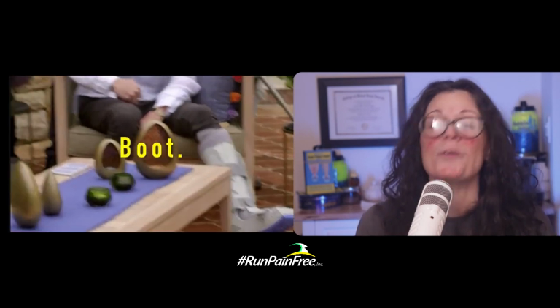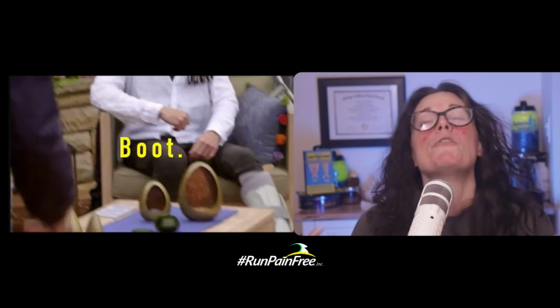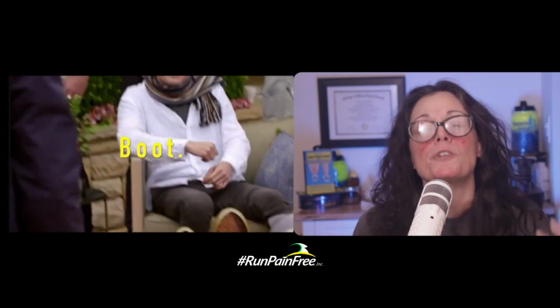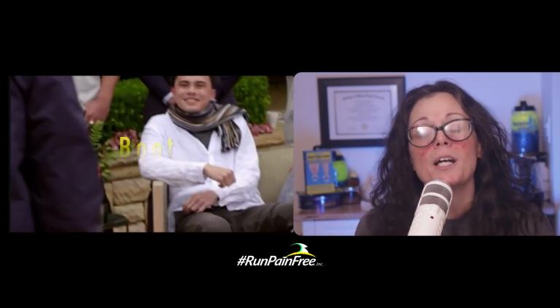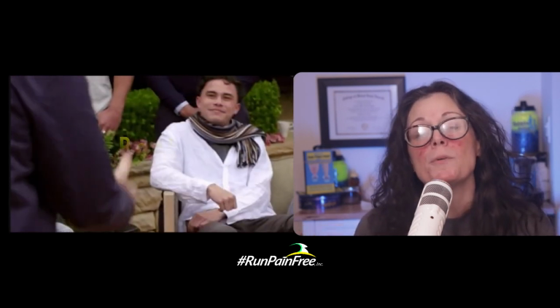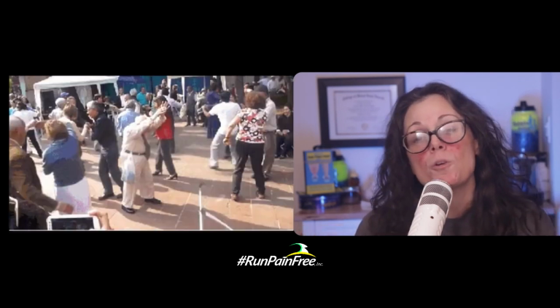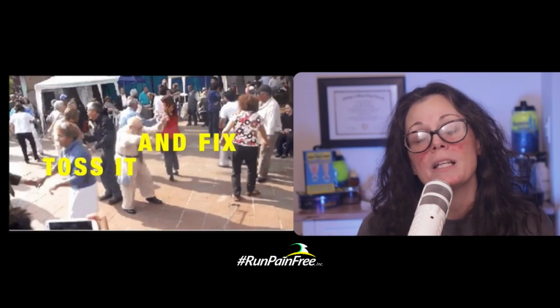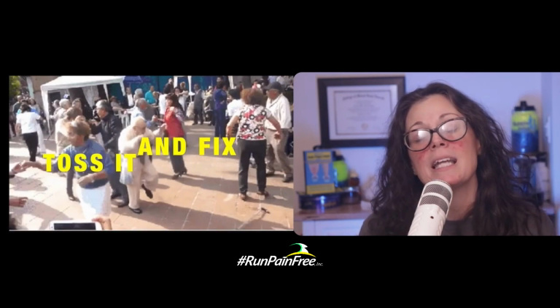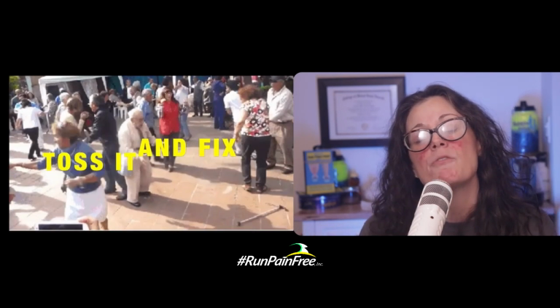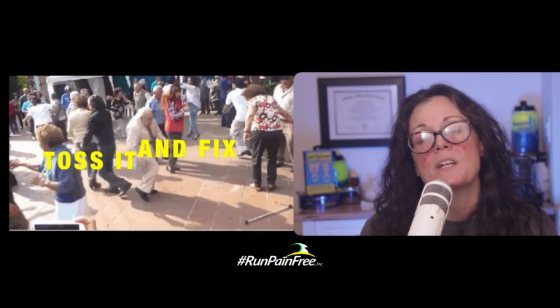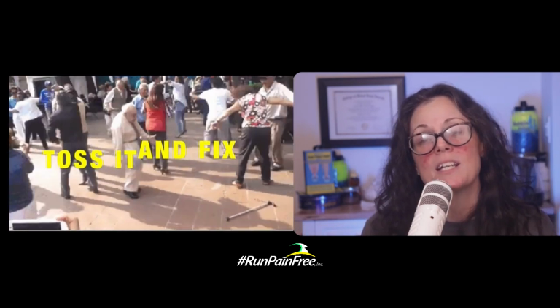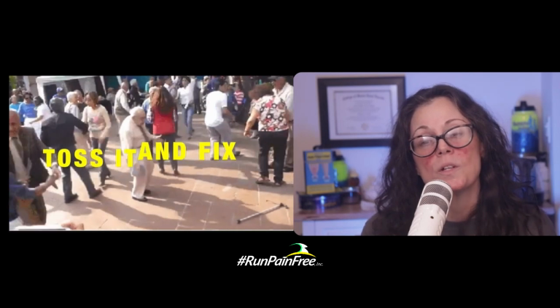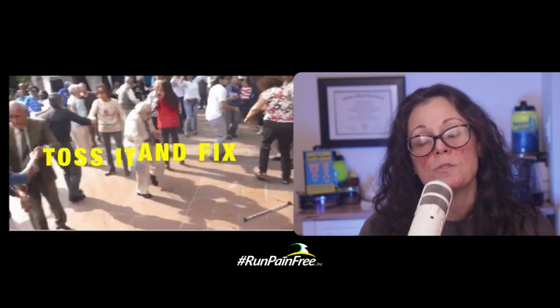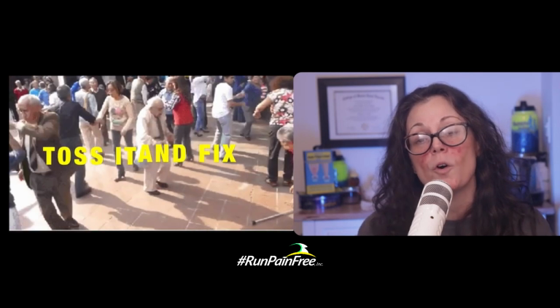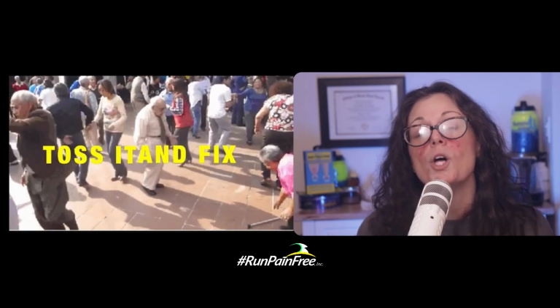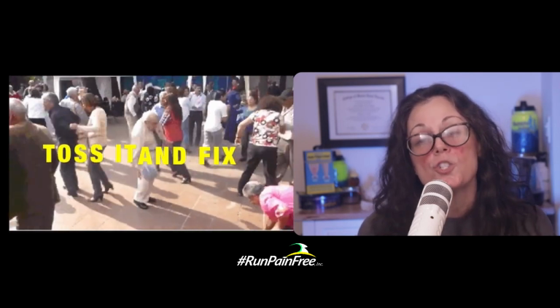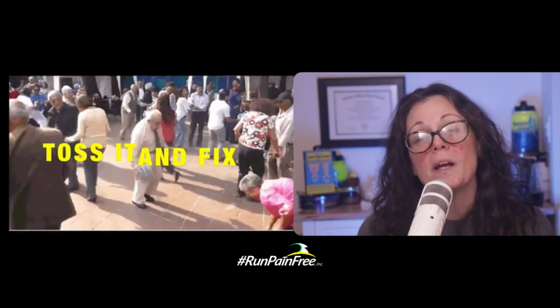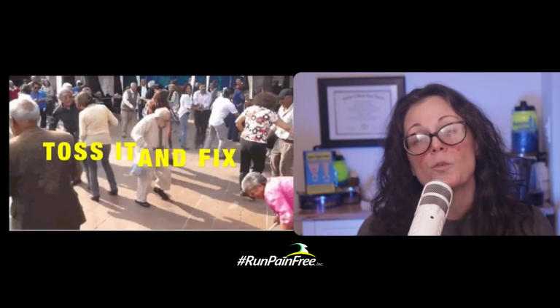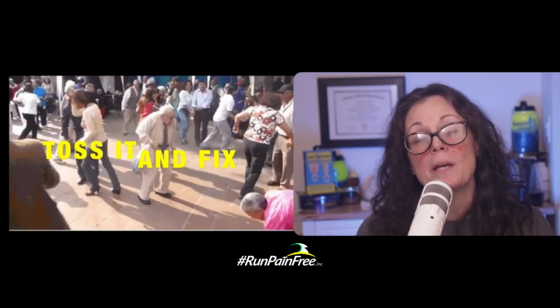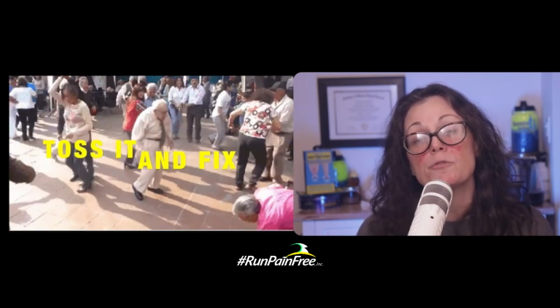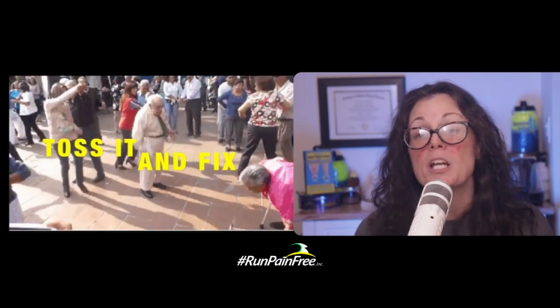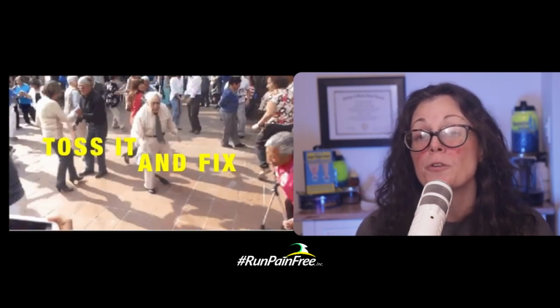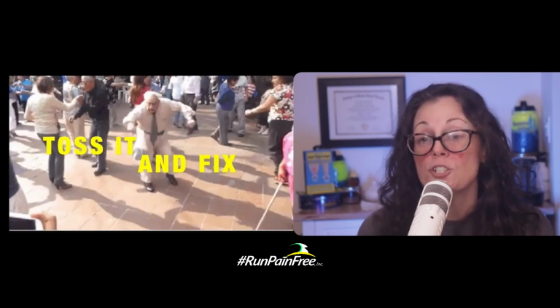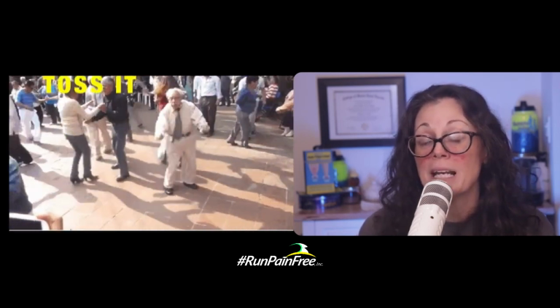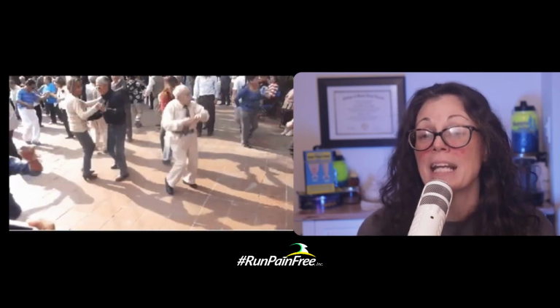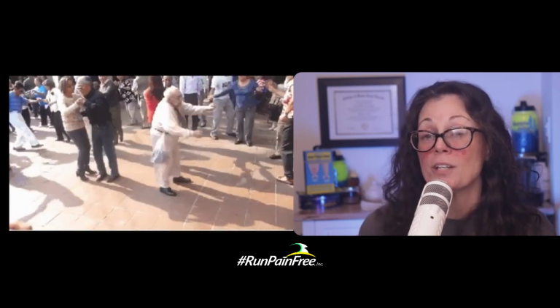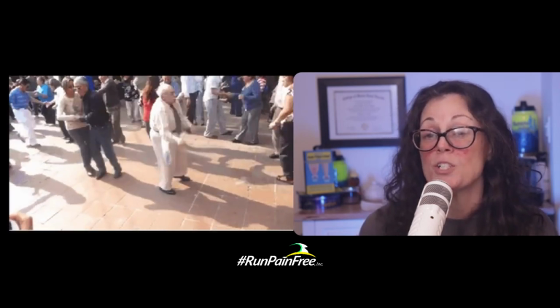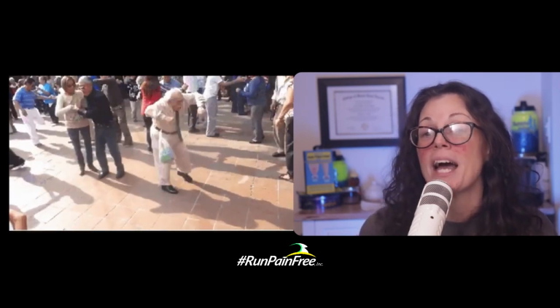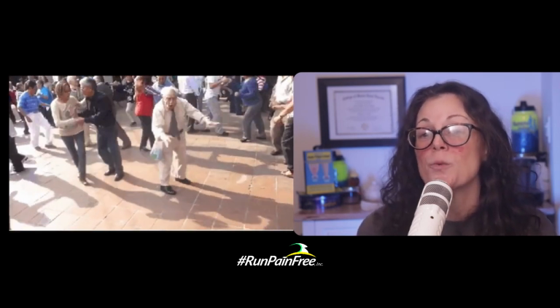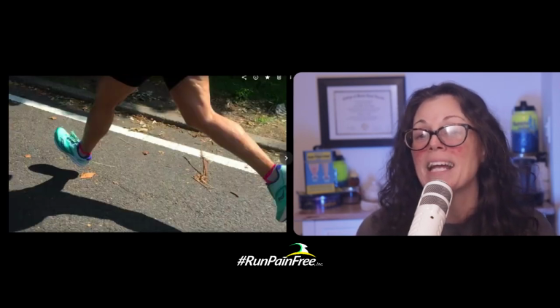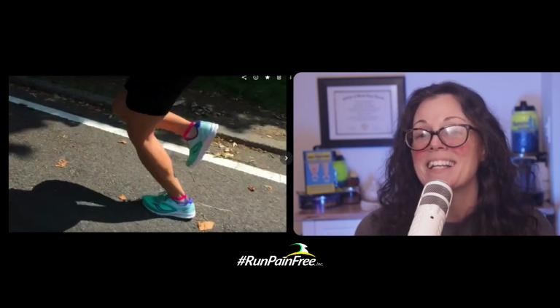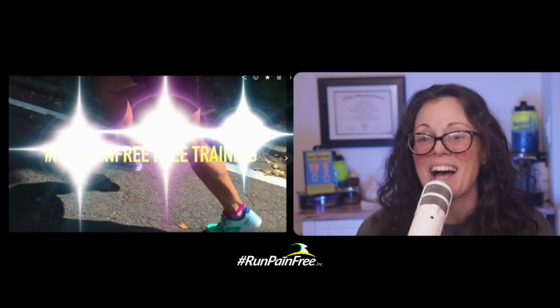So free it up, strip it clean, and fix it once and for all. Join the Run Pain Free free training and learn how to do that right now.